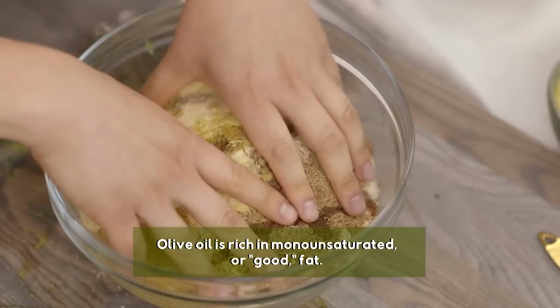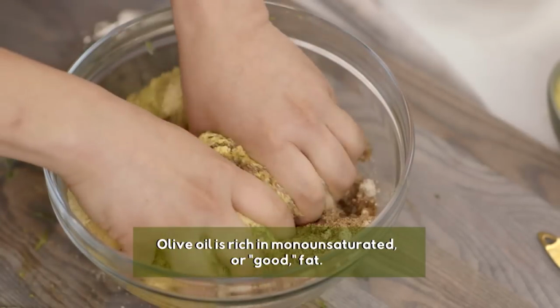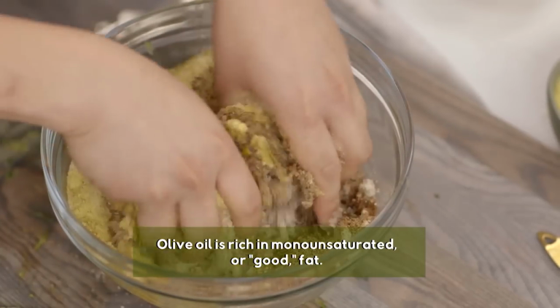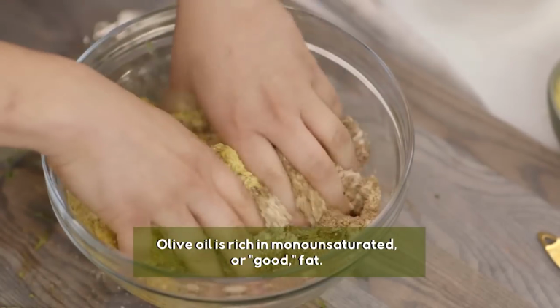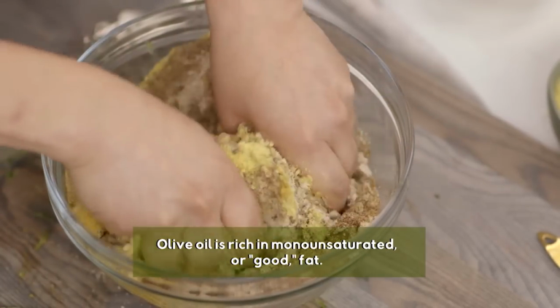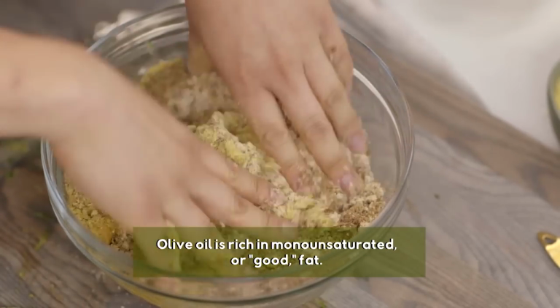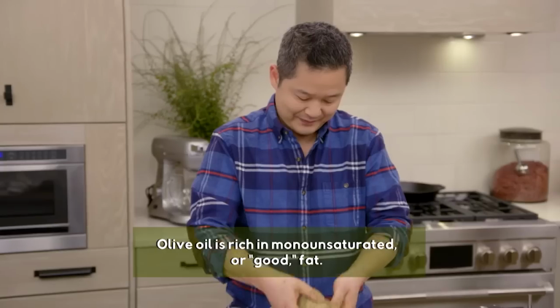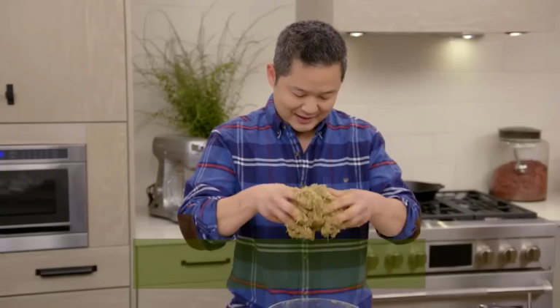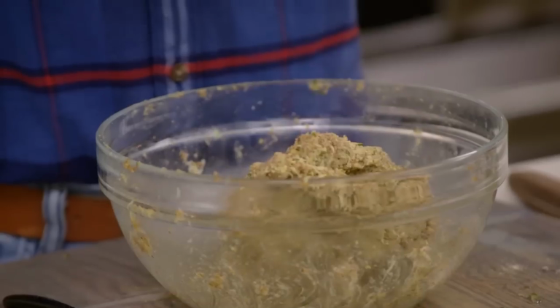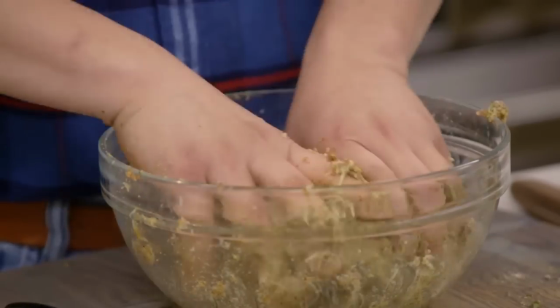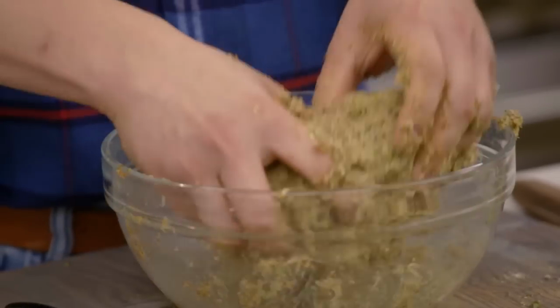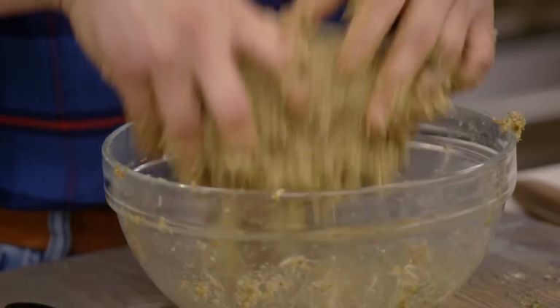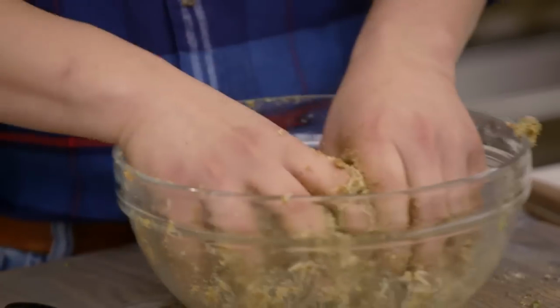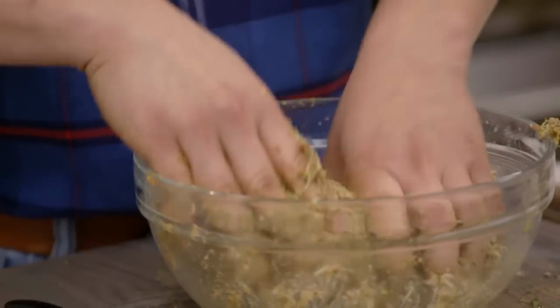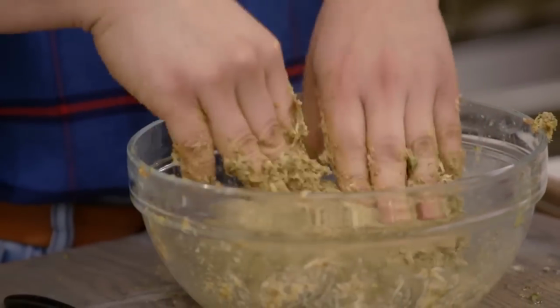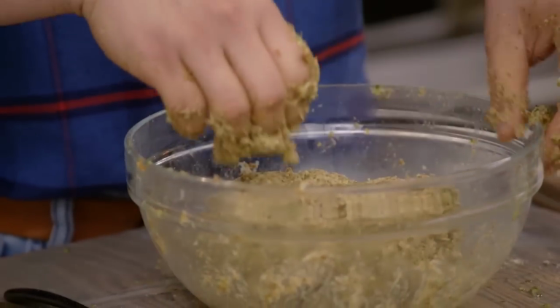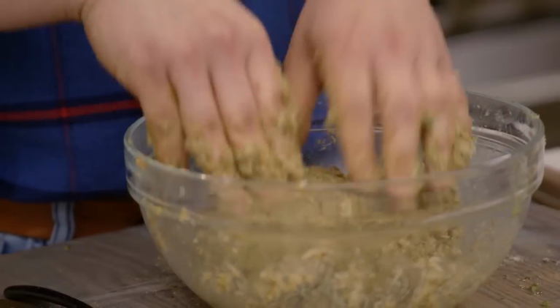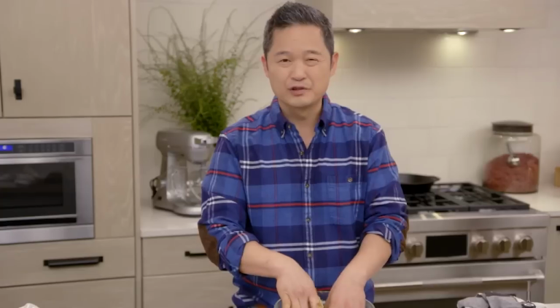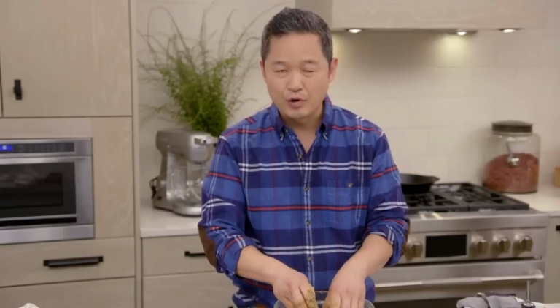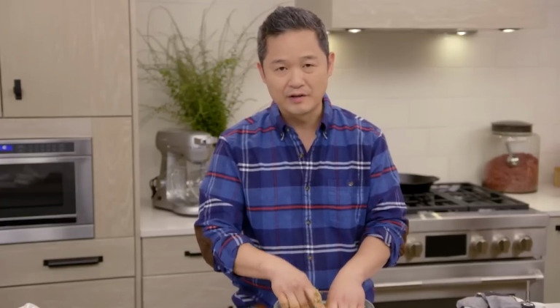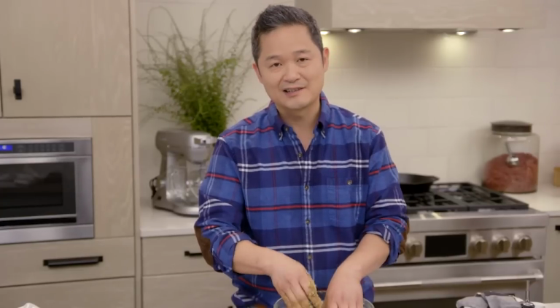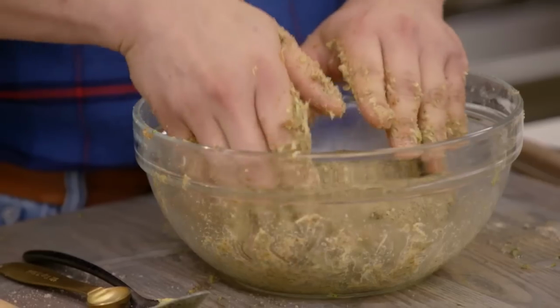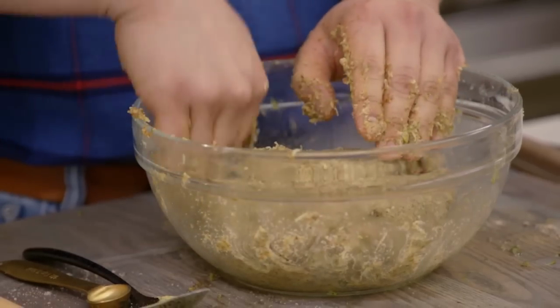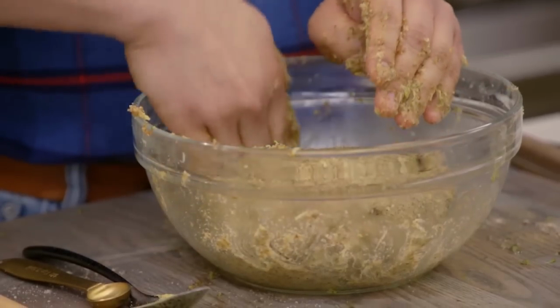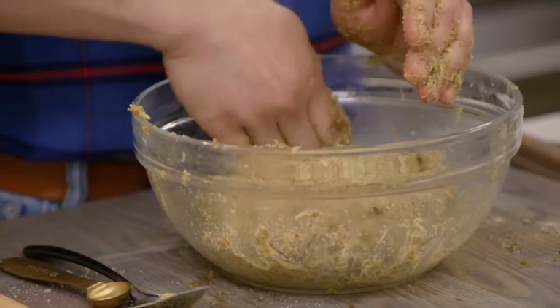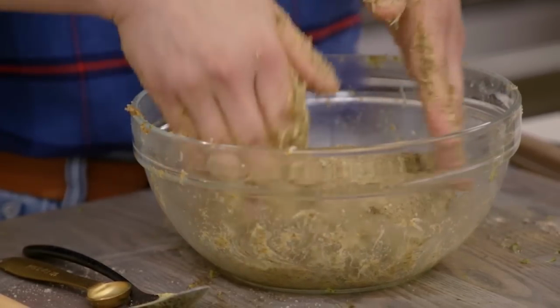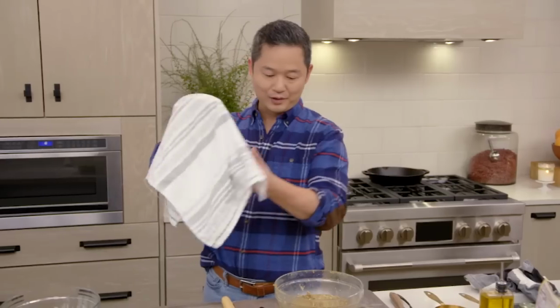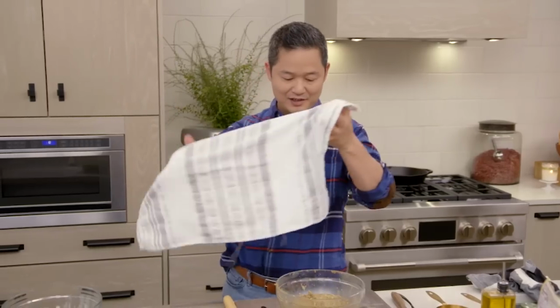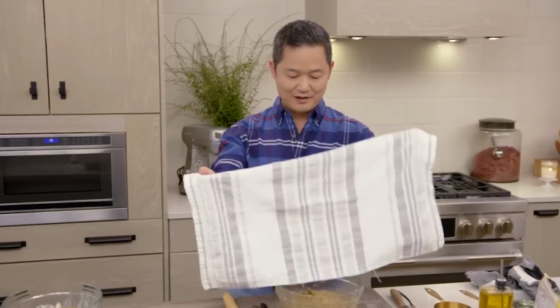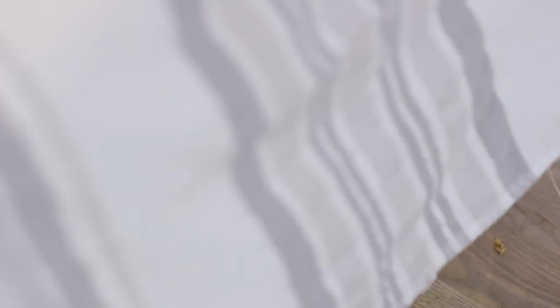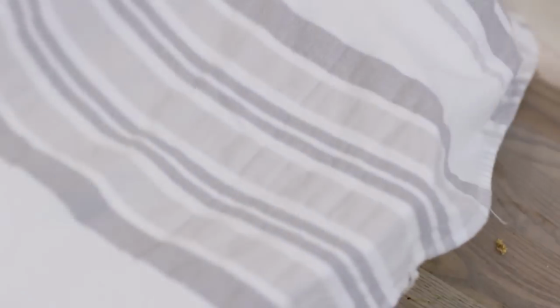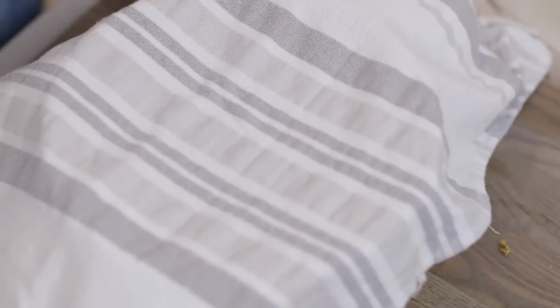You don't want to over mix this, because you don't want this to be super tough. It's a little sticky. You actually need to let this sit for about 15 minutes to really absorb all of that excess moisture from the zucchini. Cover it with a dish towel, because you don't want it to dry out.